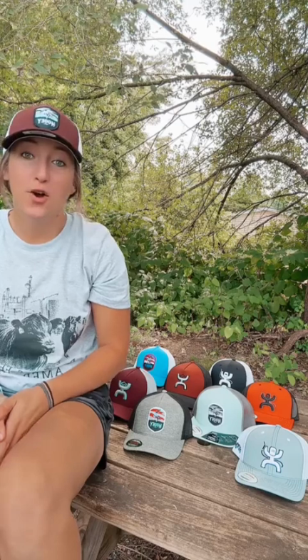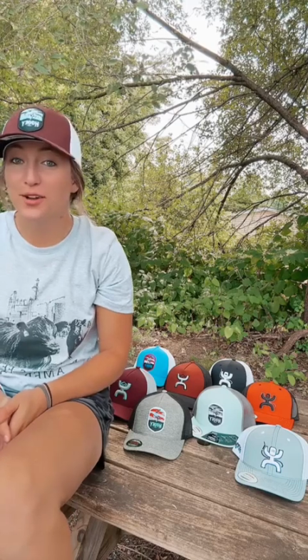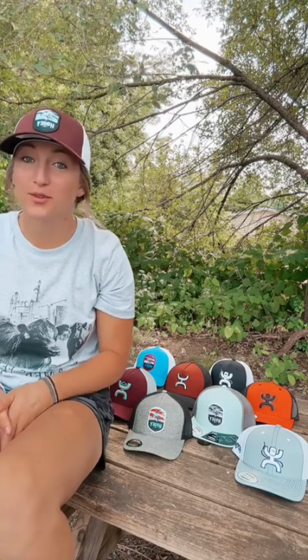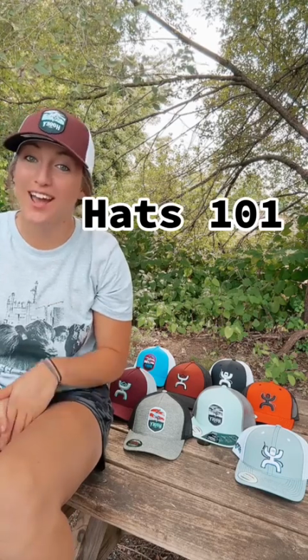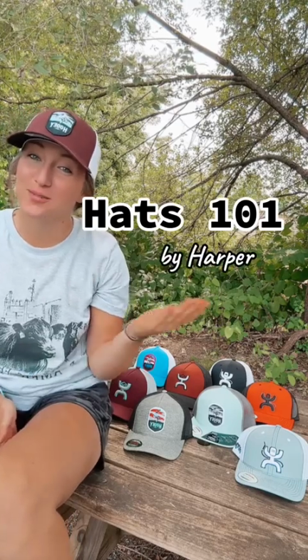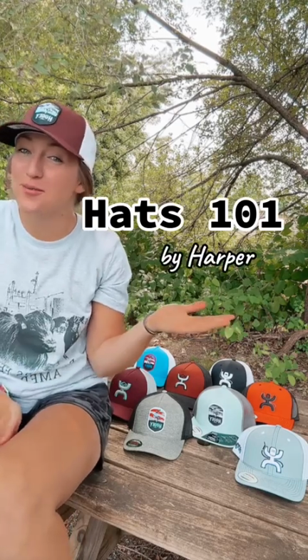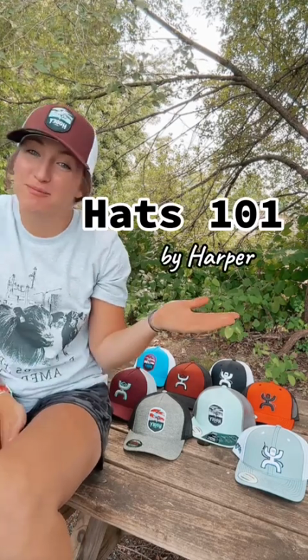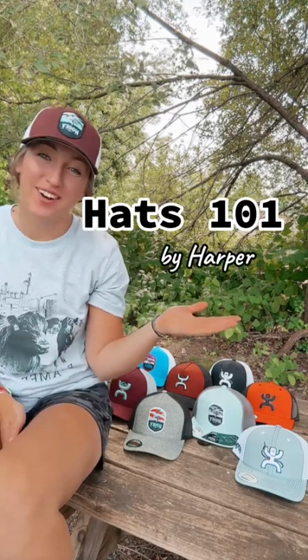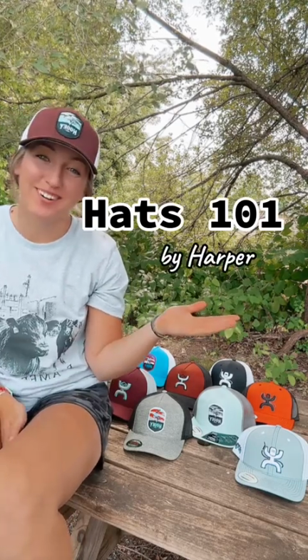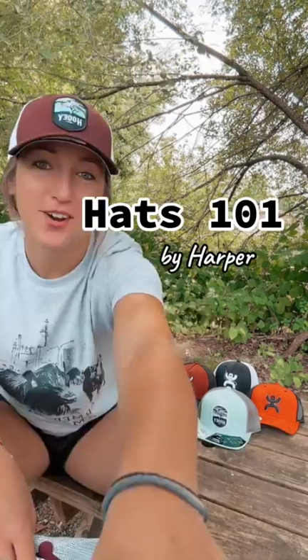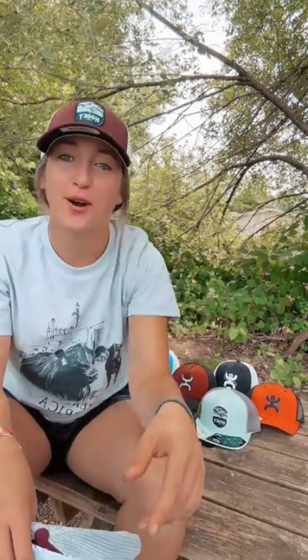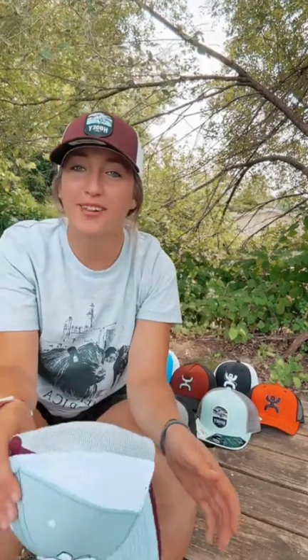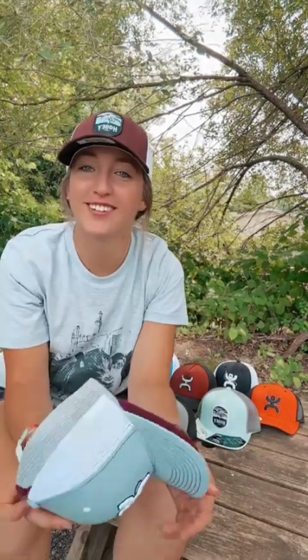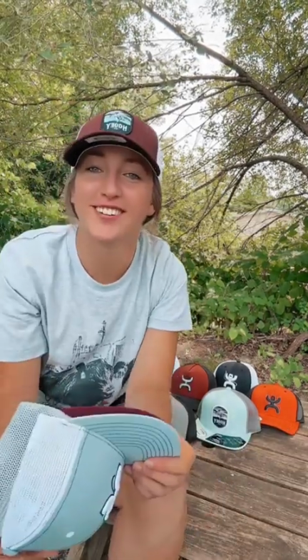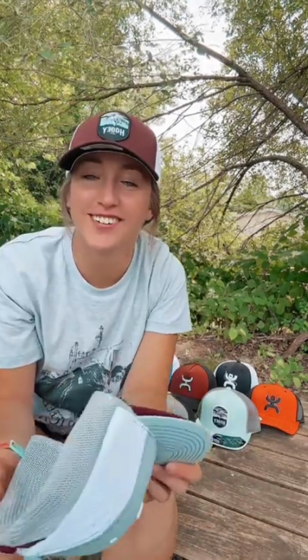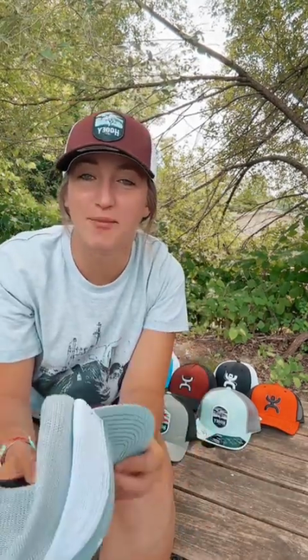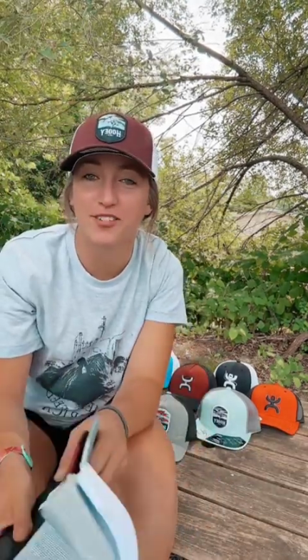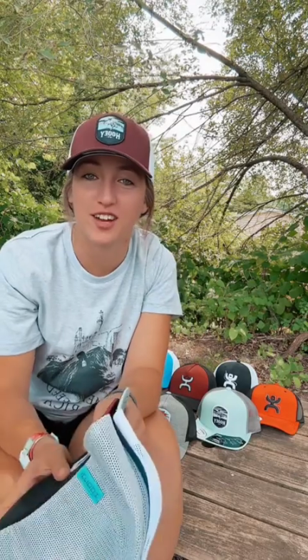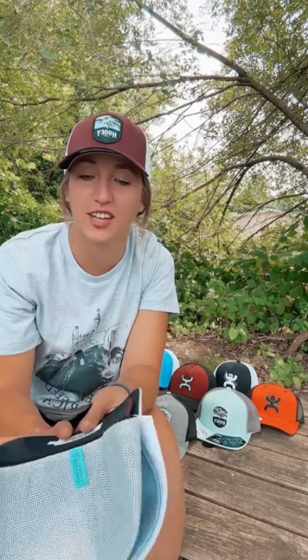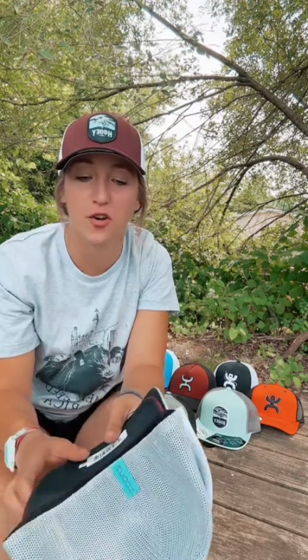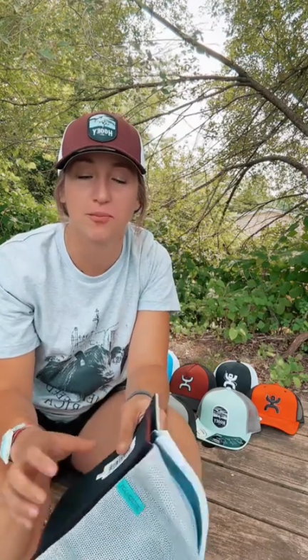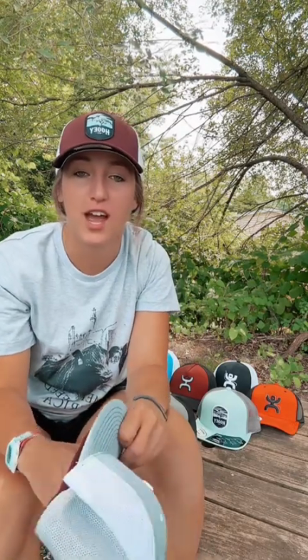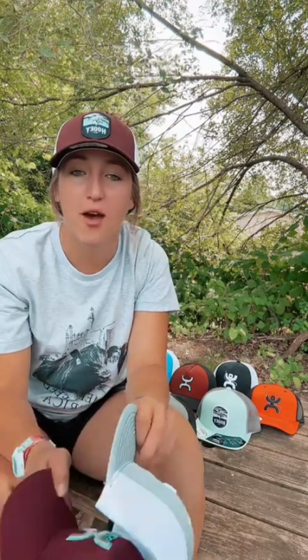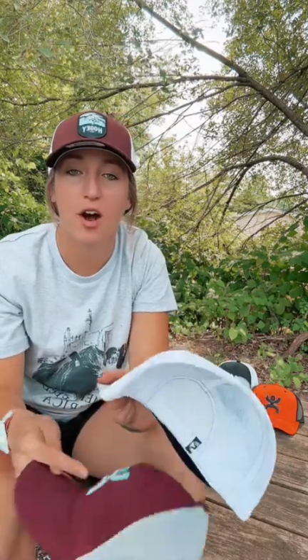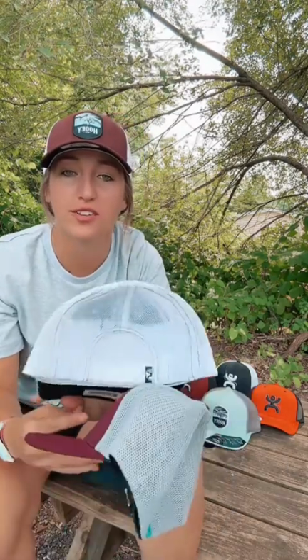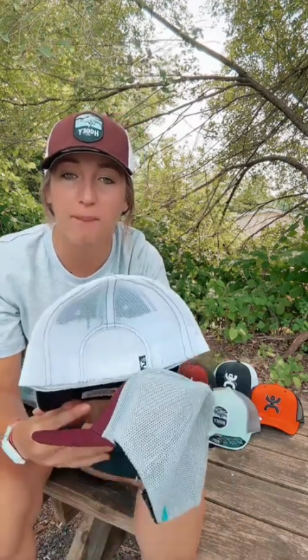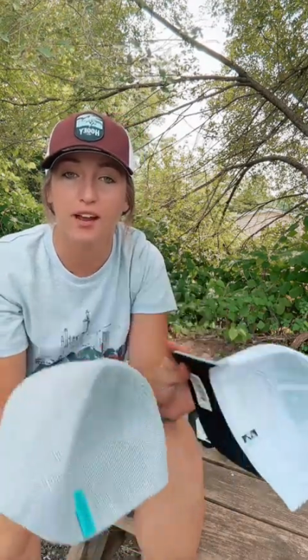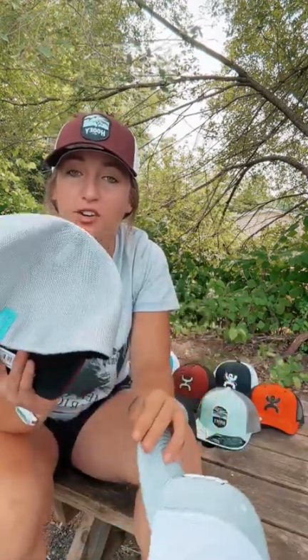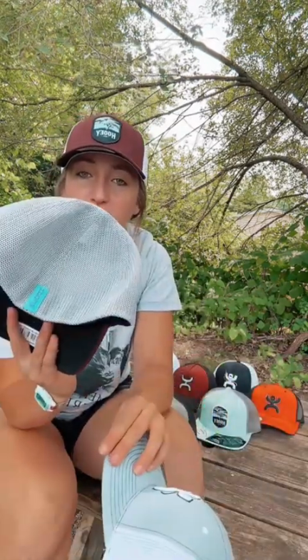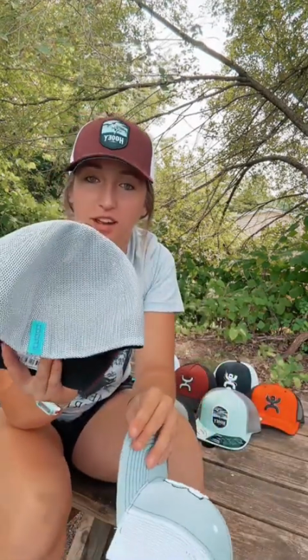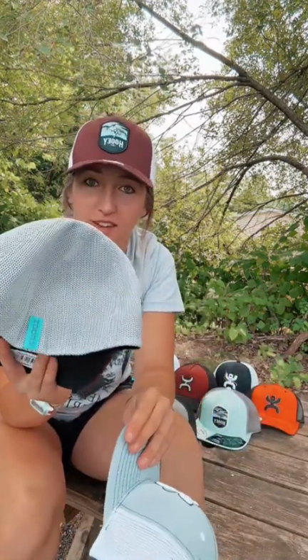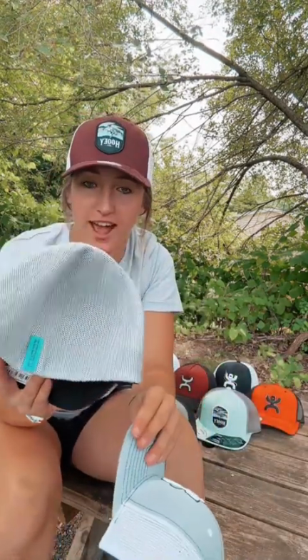Welcome to Hats 101 by Hartford. Welcome class. Today's topic of discussion is going to be about snapback versus flex fit hats.